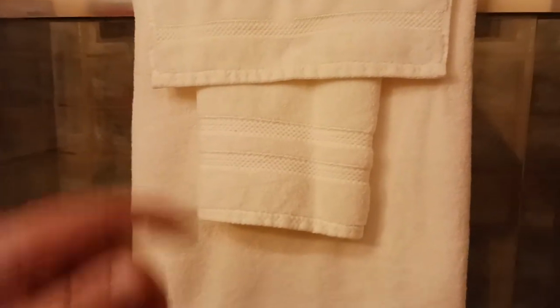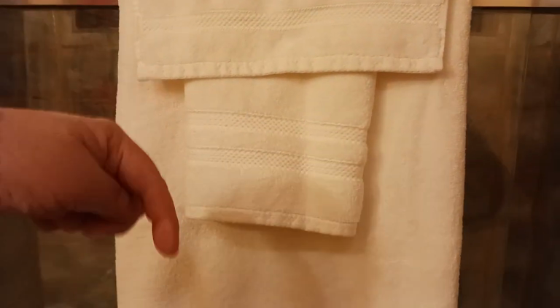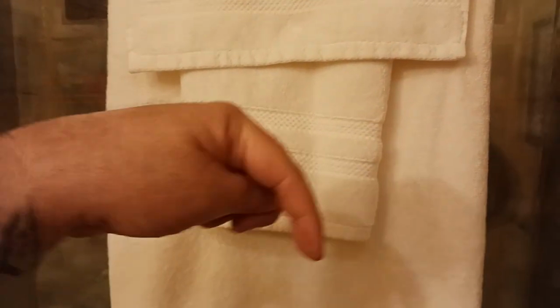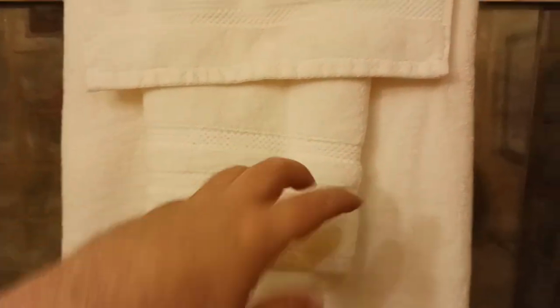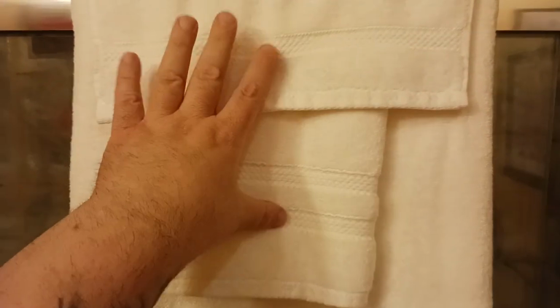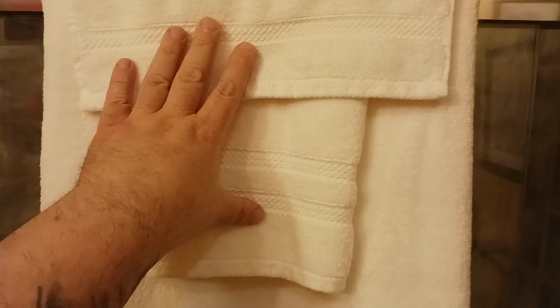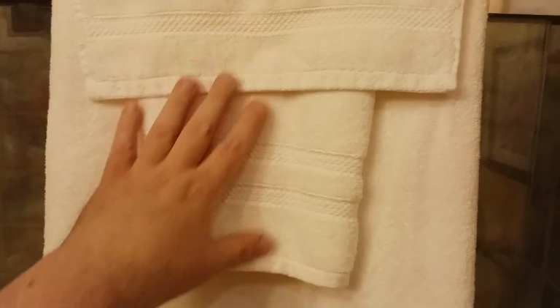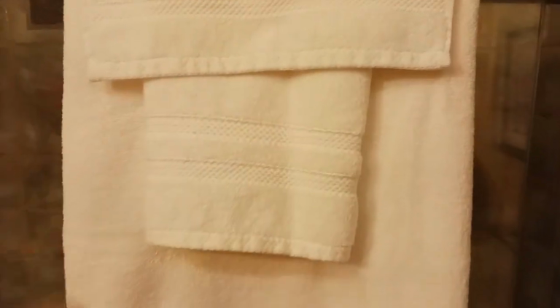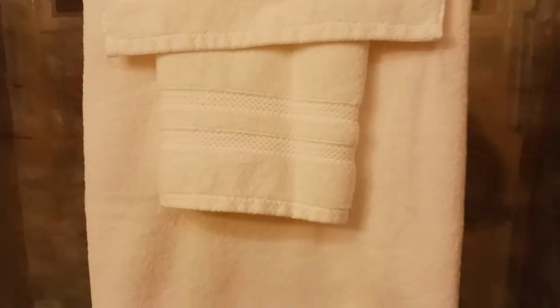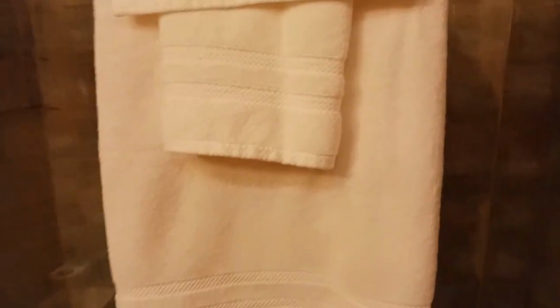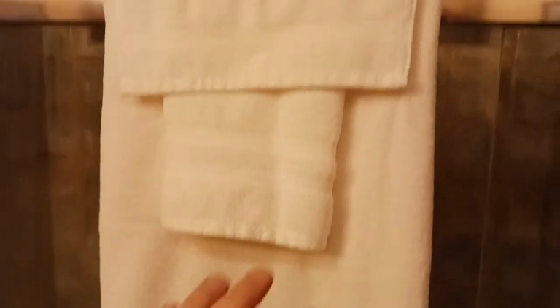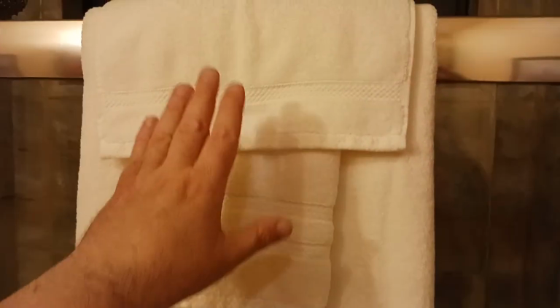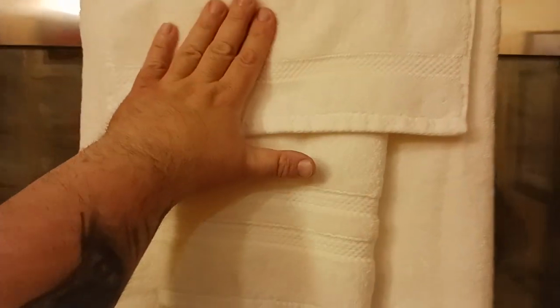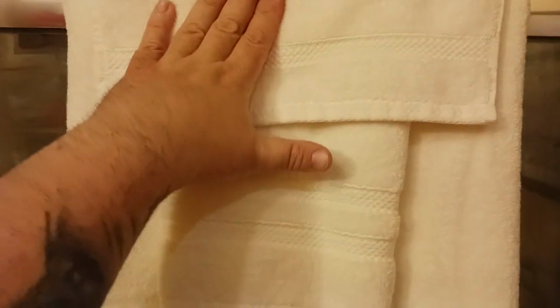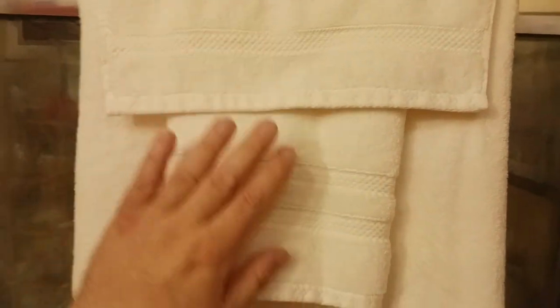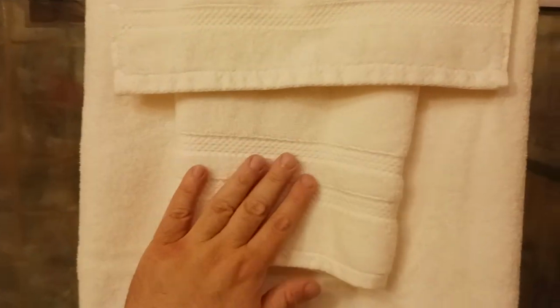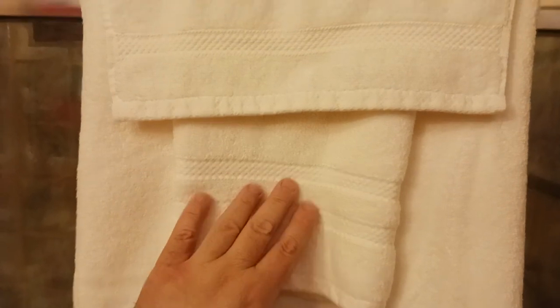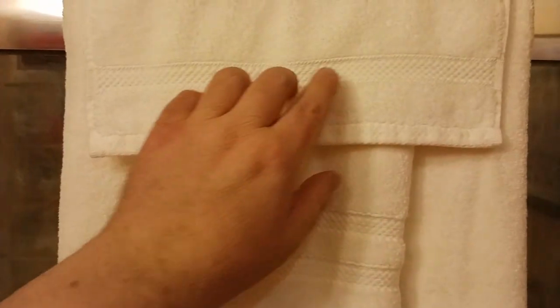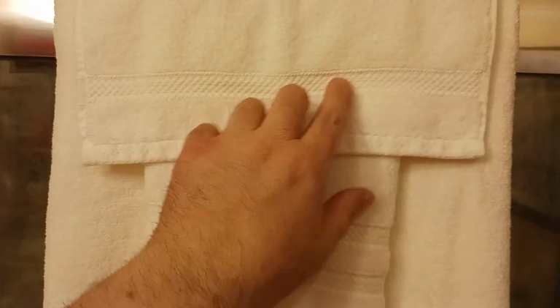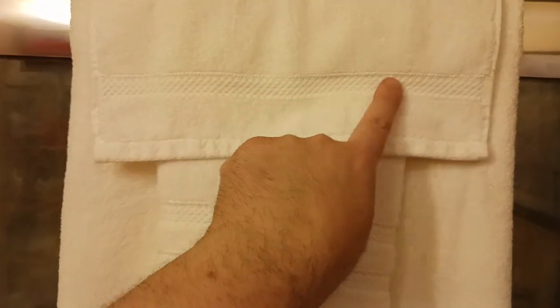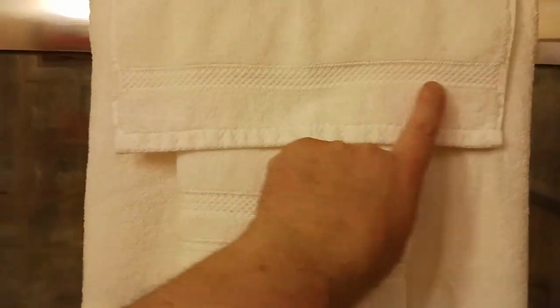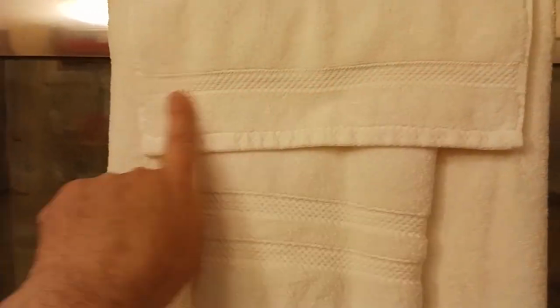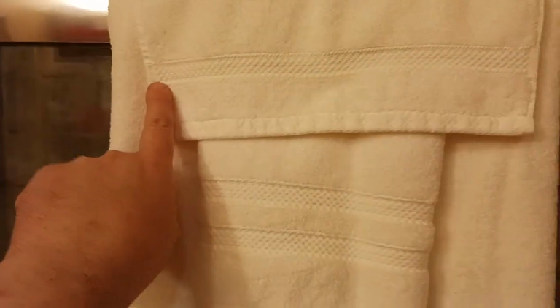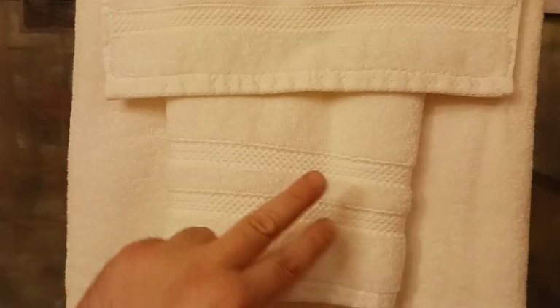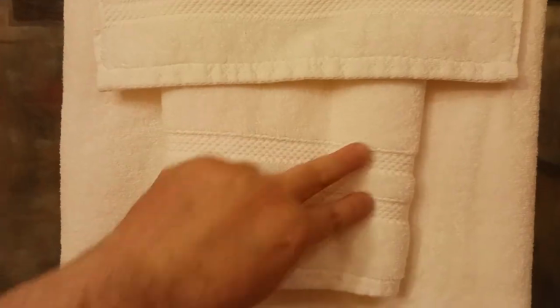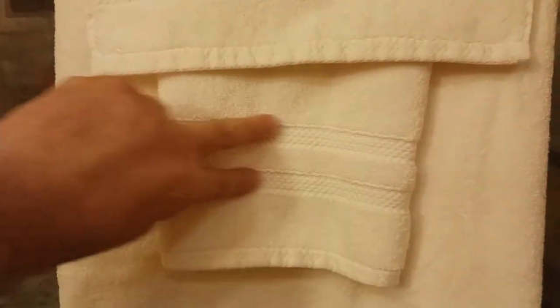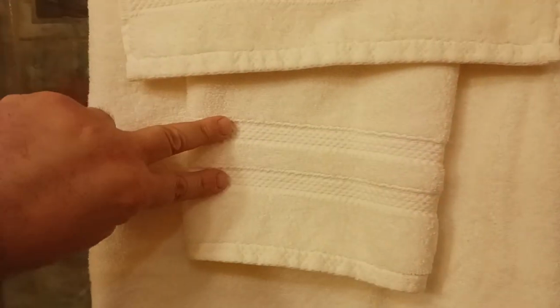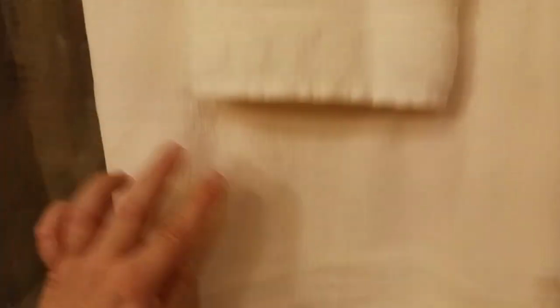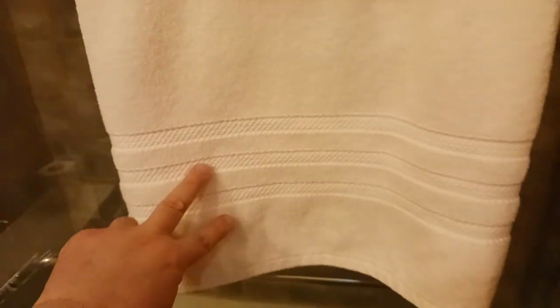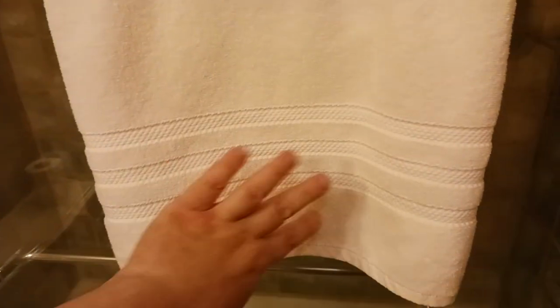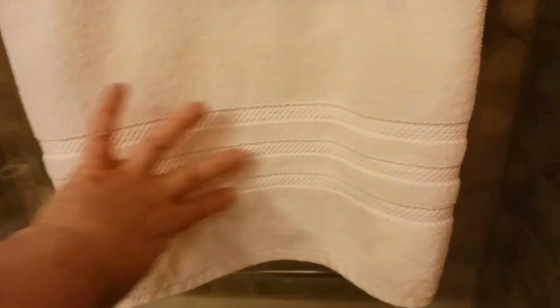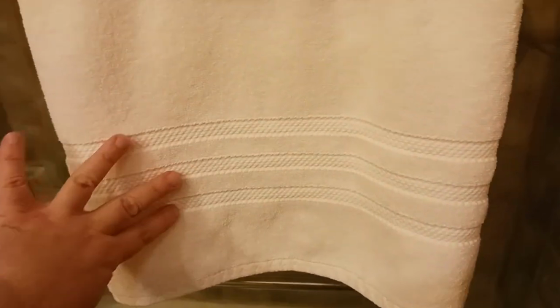I'll put a link down below in the description if you want to check these out online with more specific information. This is the hand towel — this would be like your medium towel. The hand towel has one runner, the medium has two runners, and then the larger size has three runners.